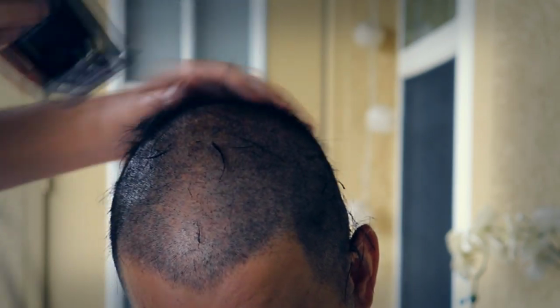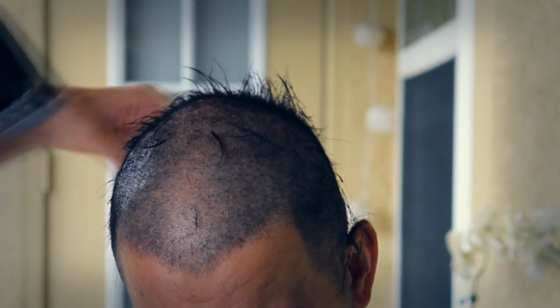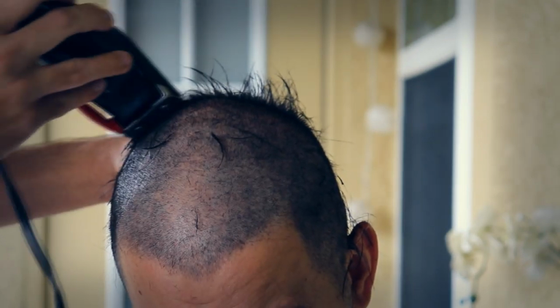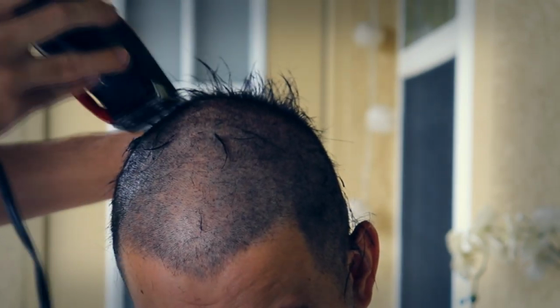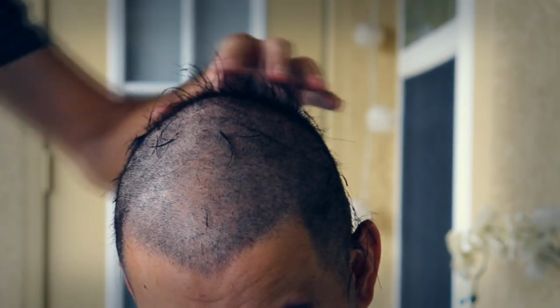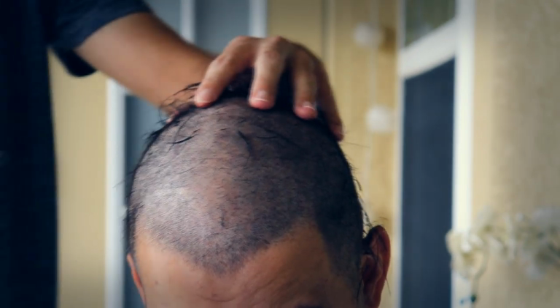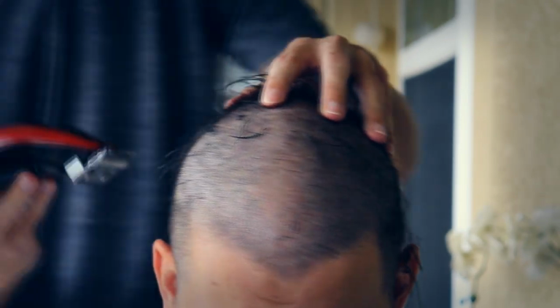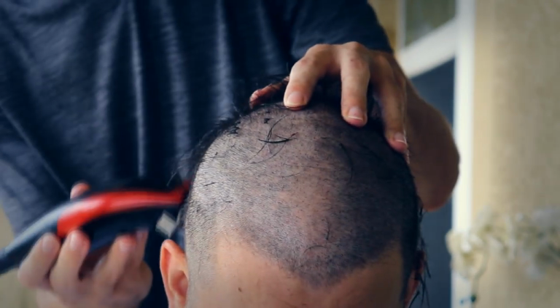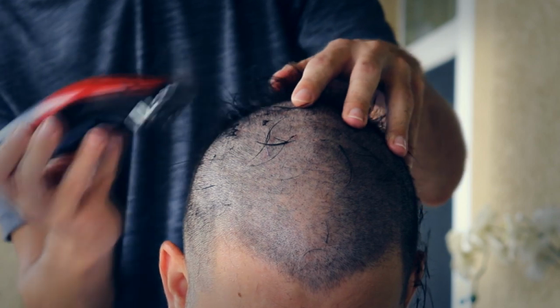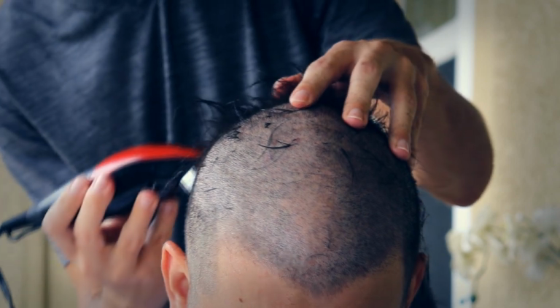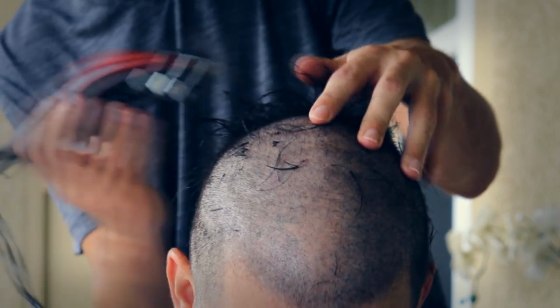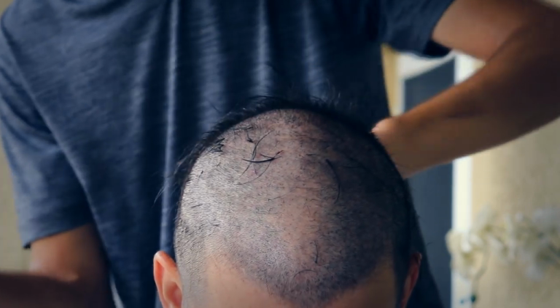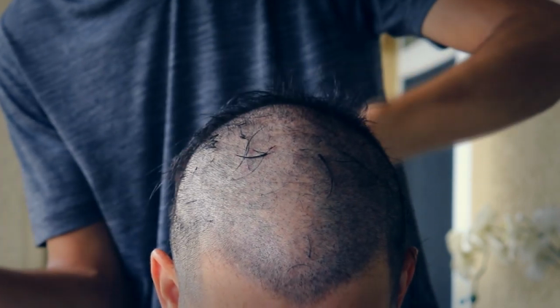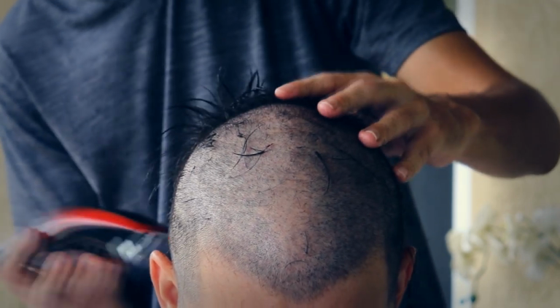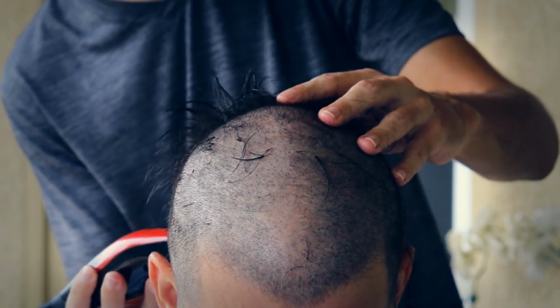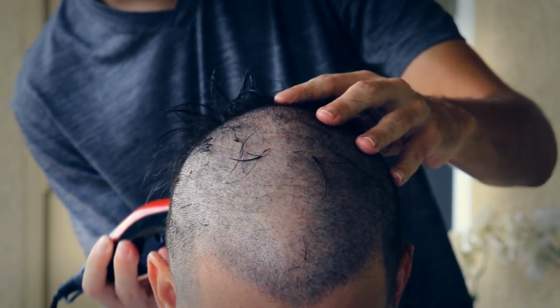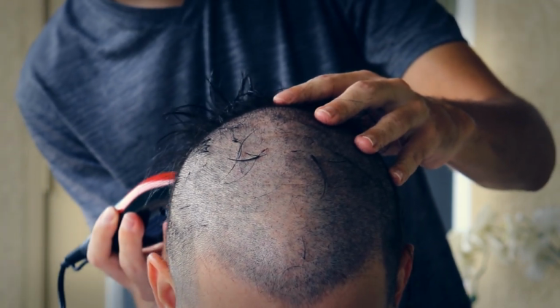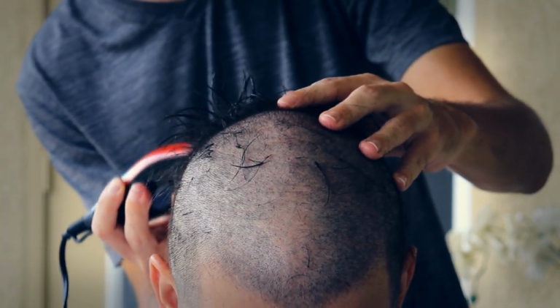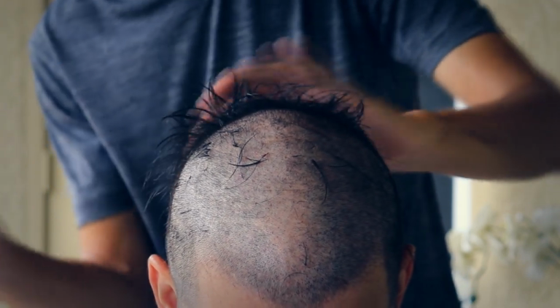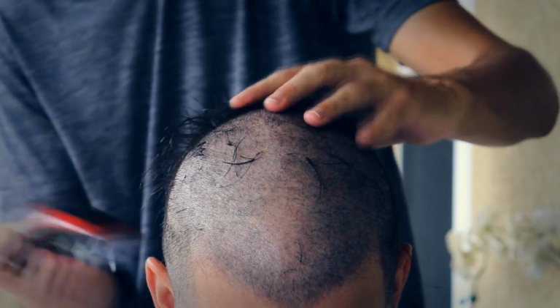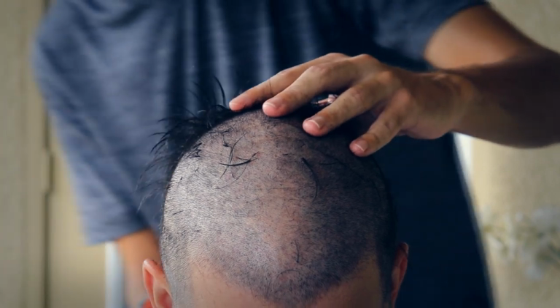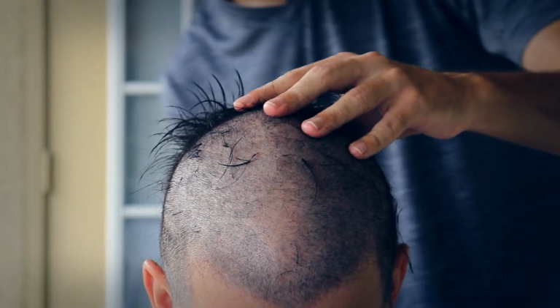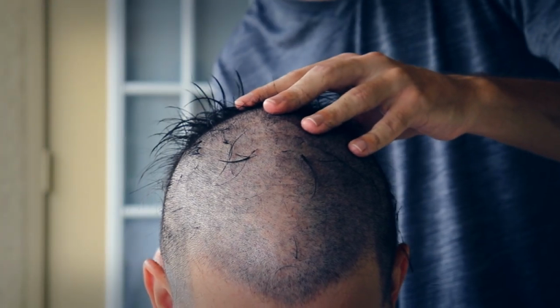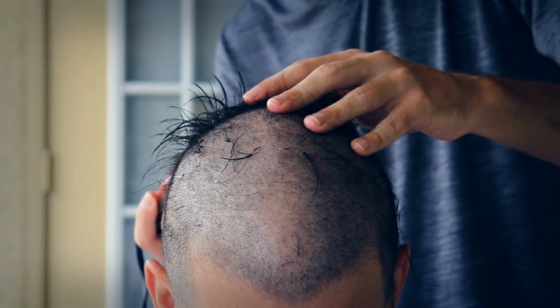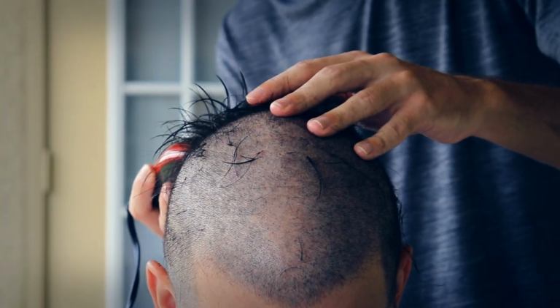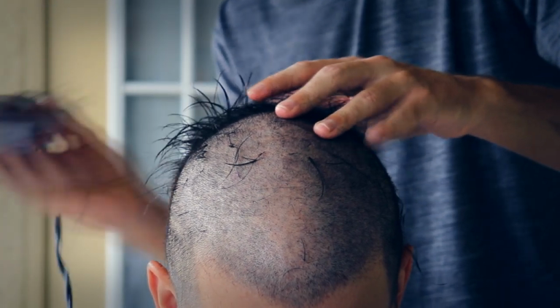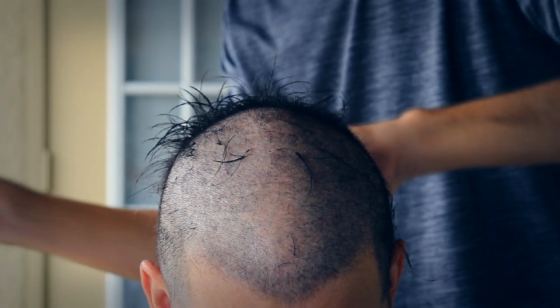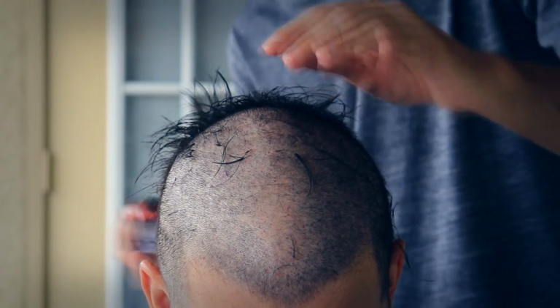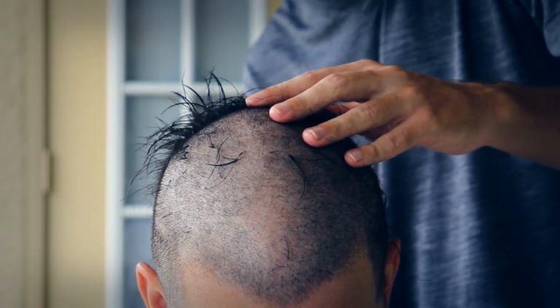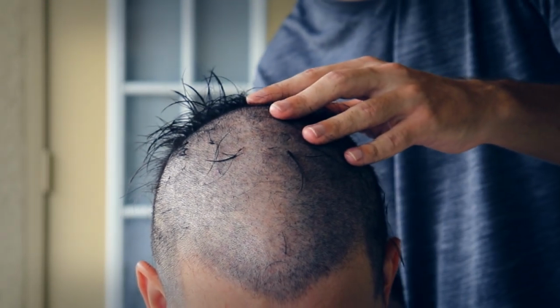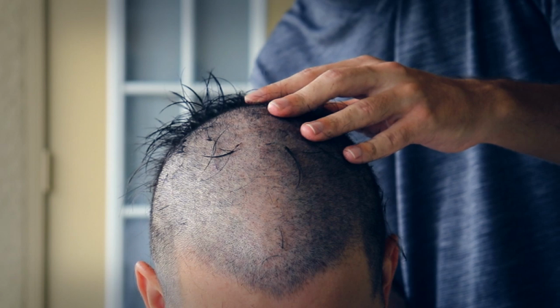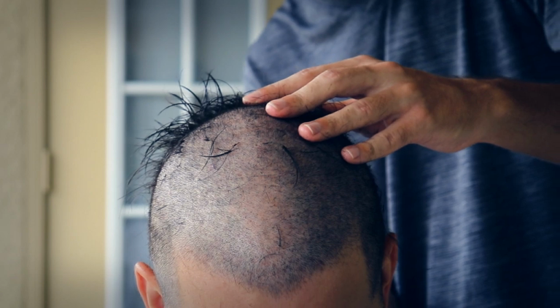I was going to film myself doing it, but I was like, the sound of the clippers wouldn't be too relaxing. And what if it turns out bad? I don't really know what I'm doing. But then I realized it would be pretty nice to do it with someone else, and I could just edit out whatever's too loud.